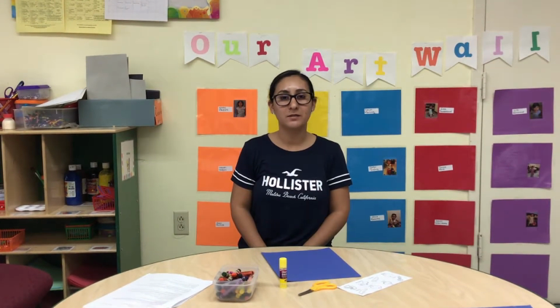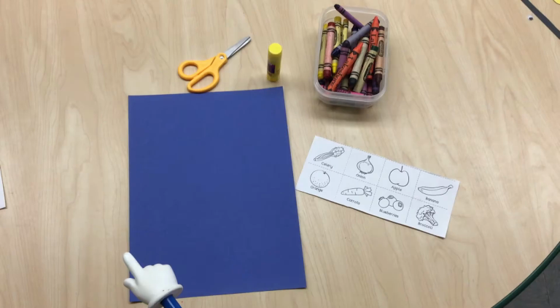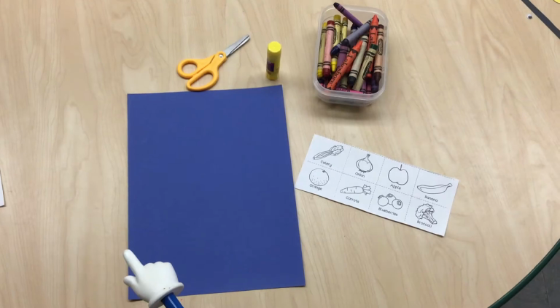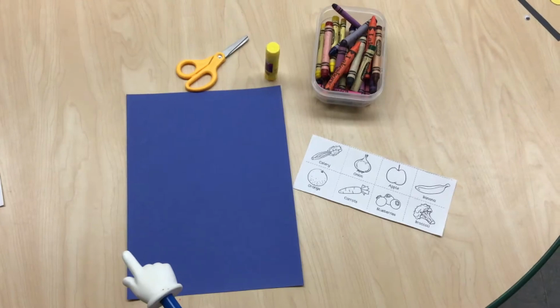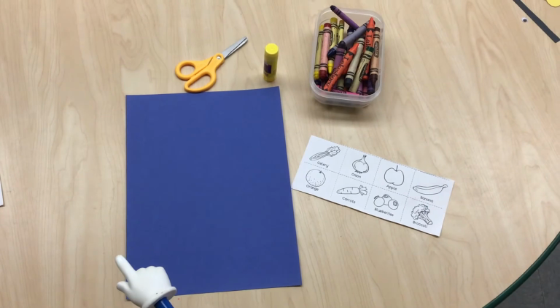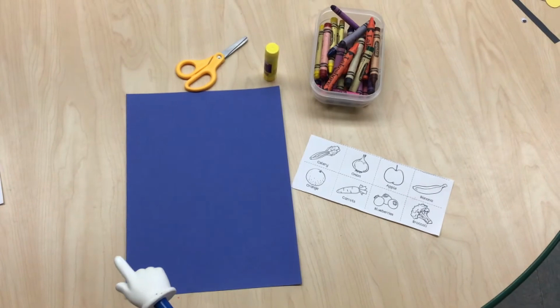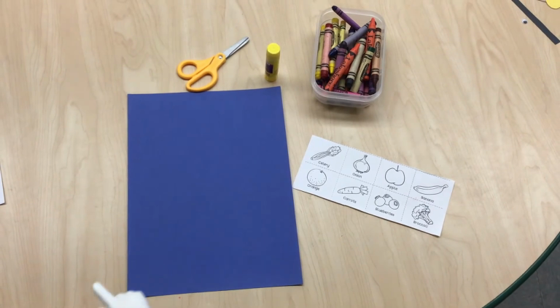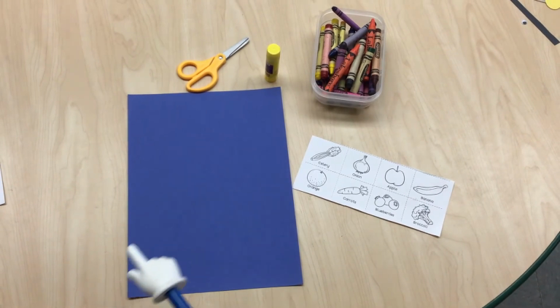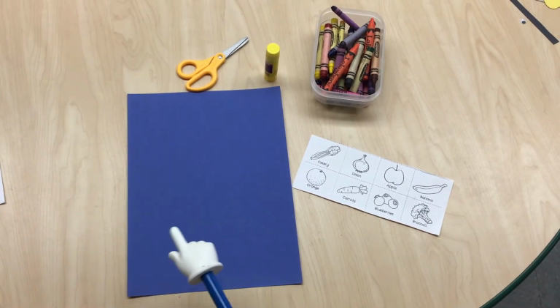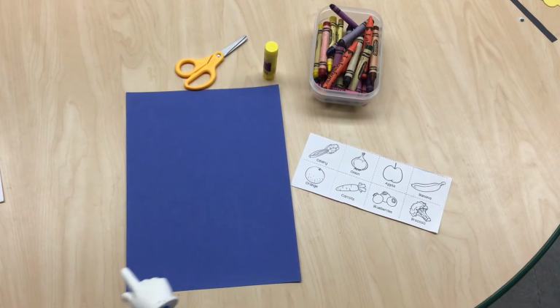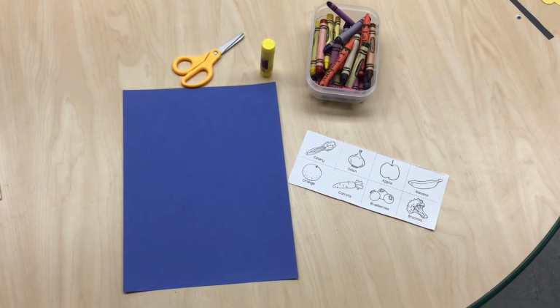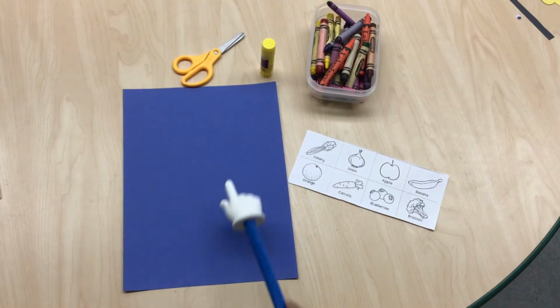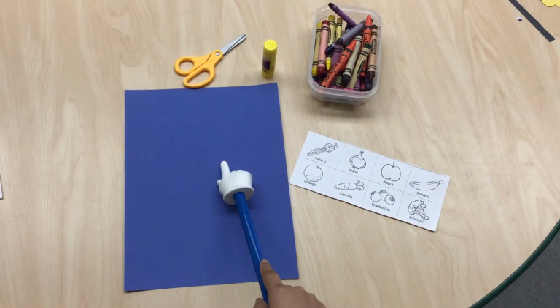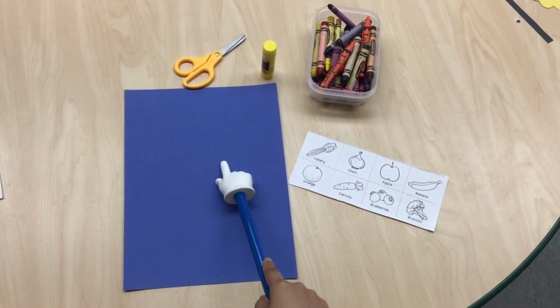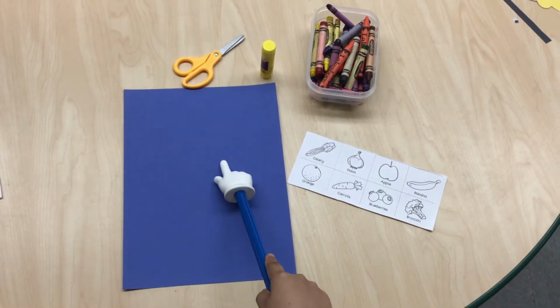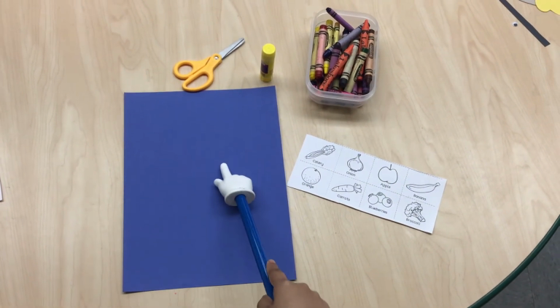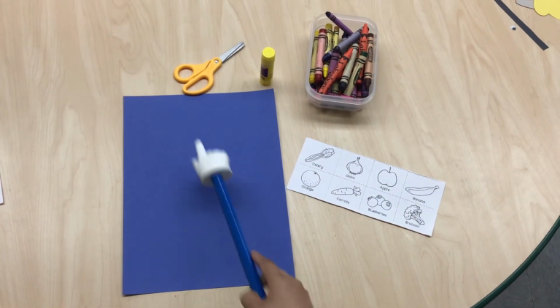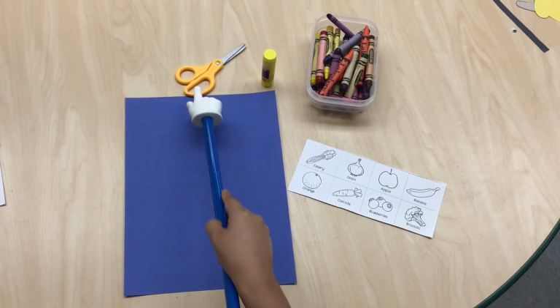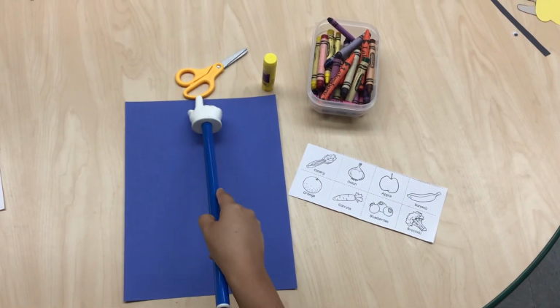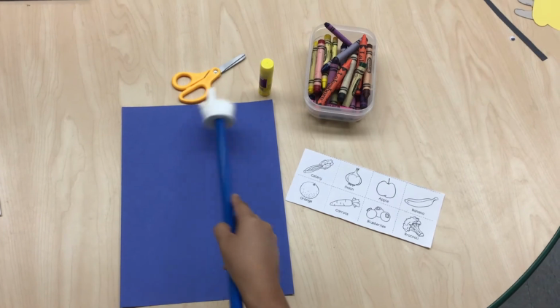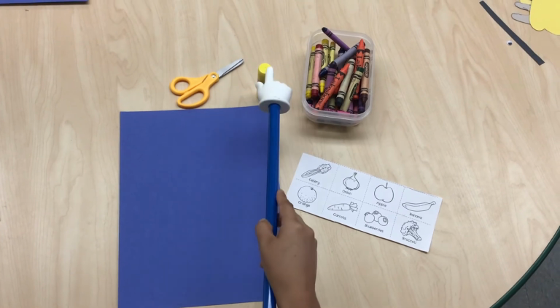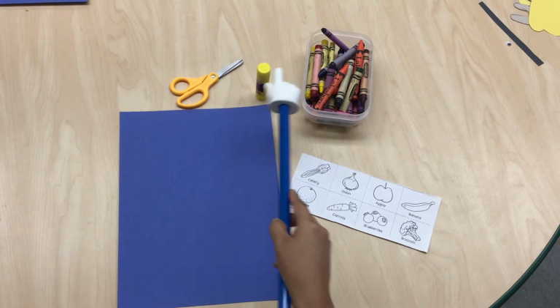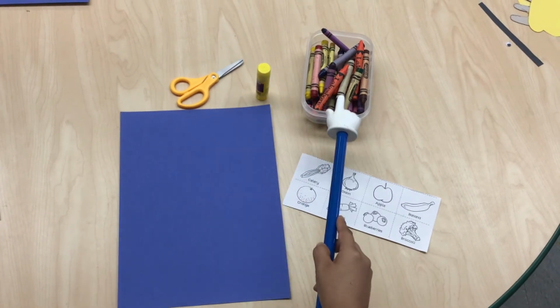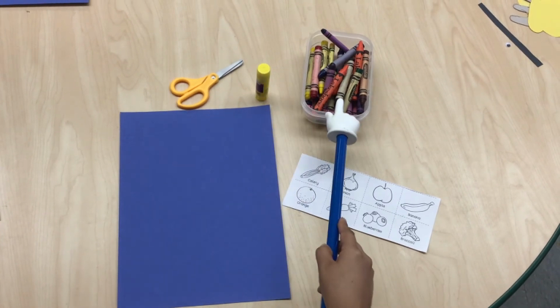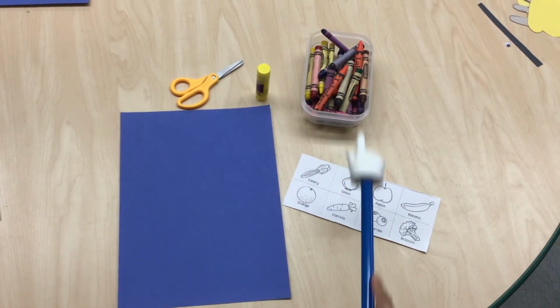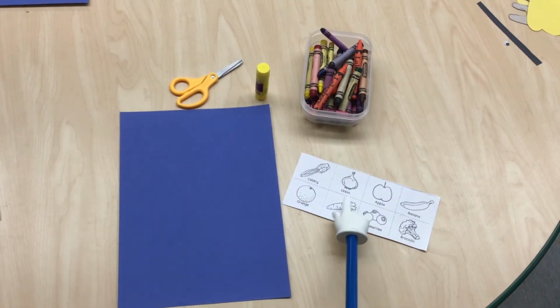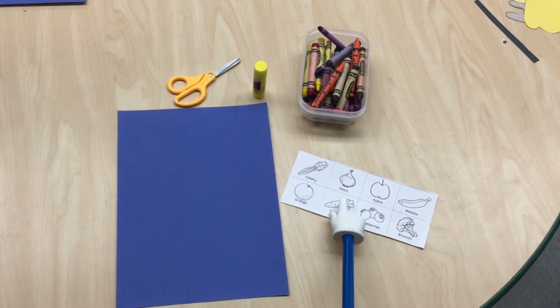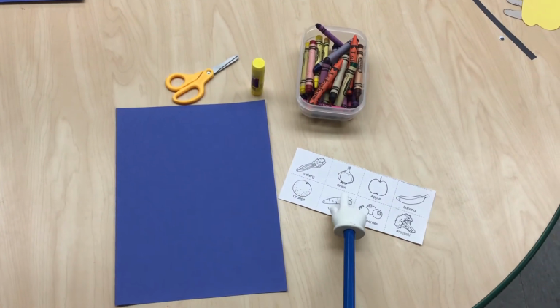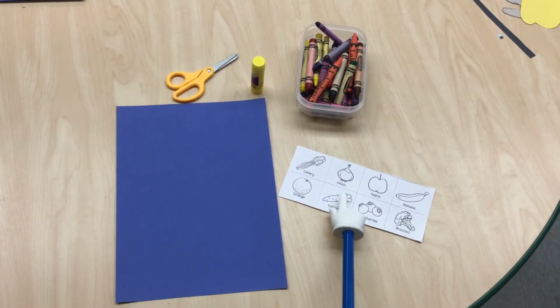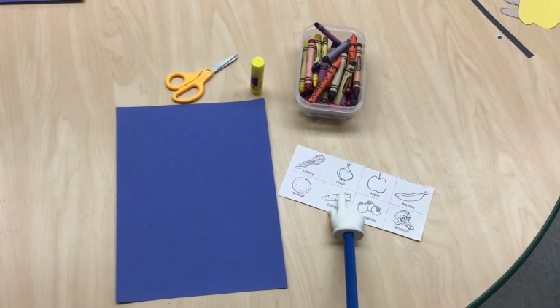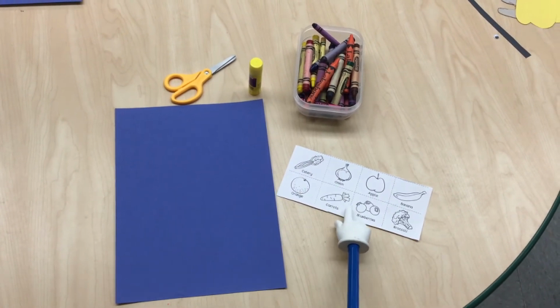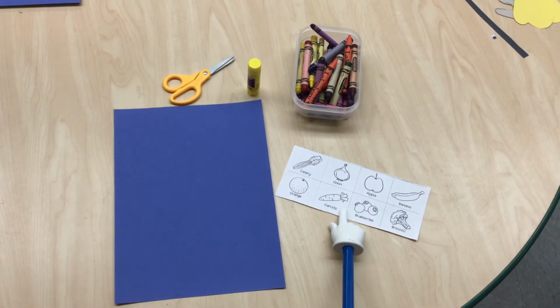The materials that we are going to use to create this project are construction paper, scissors, glue, crayons, and fruit and vegetables images.